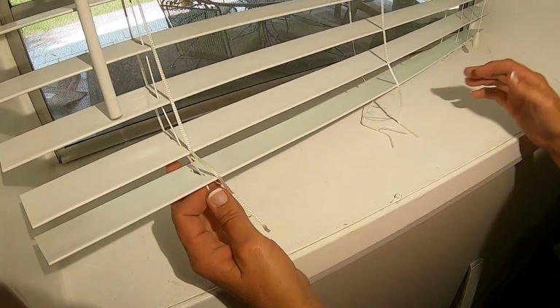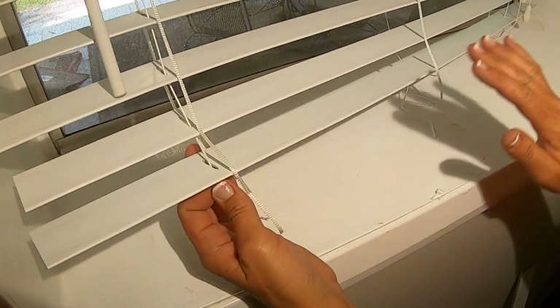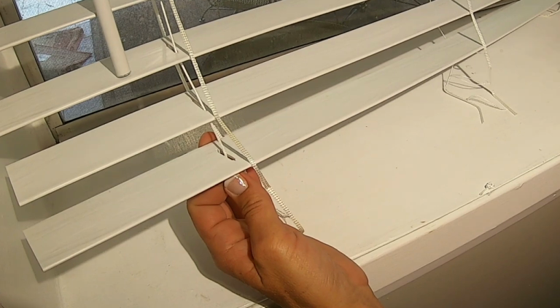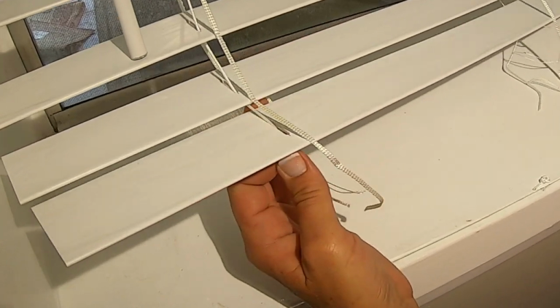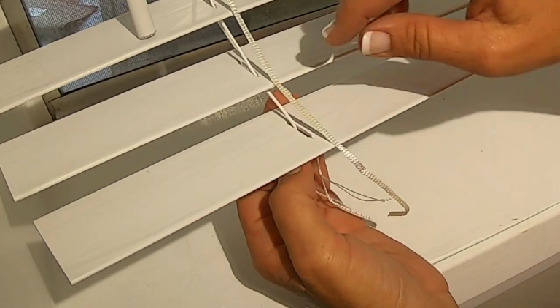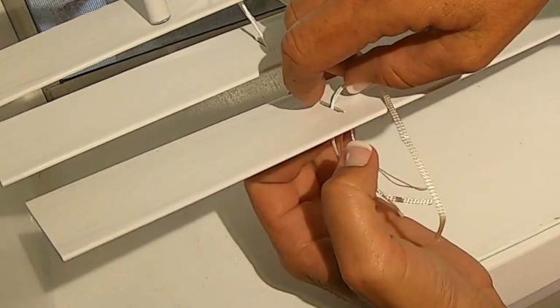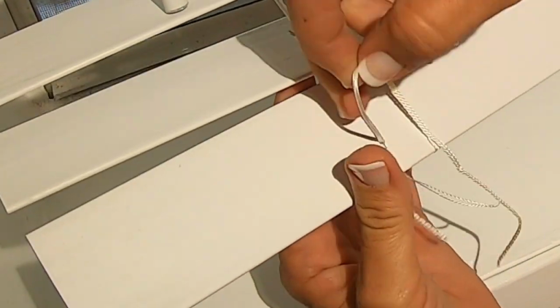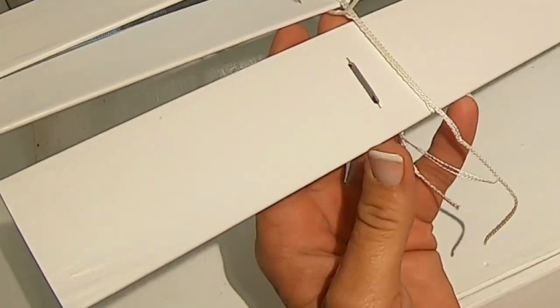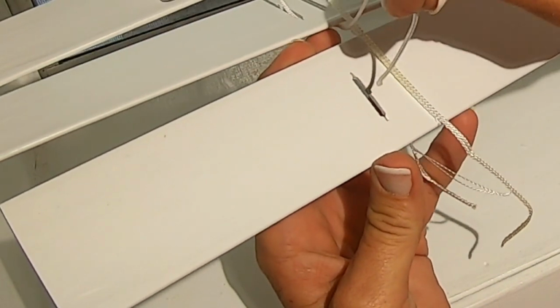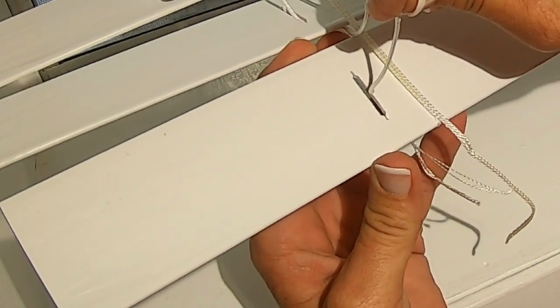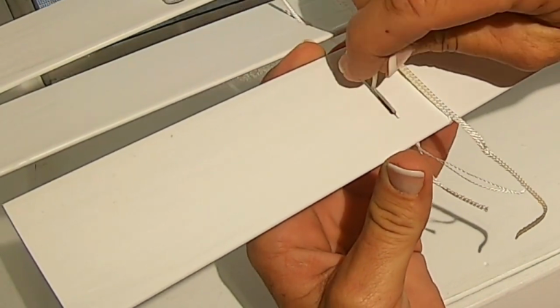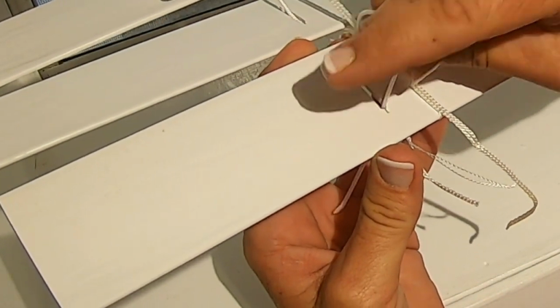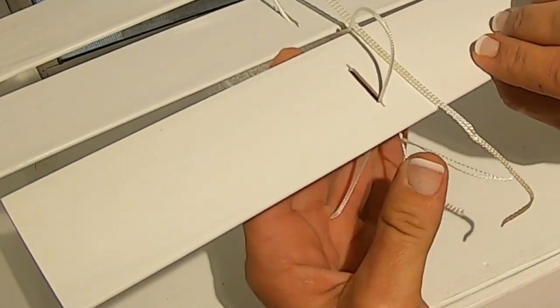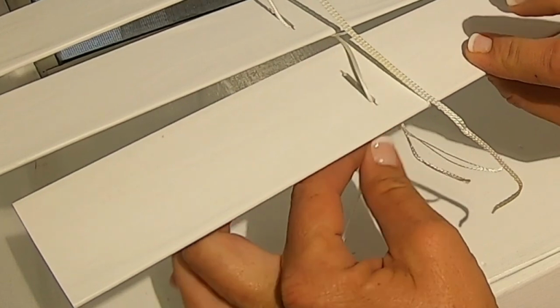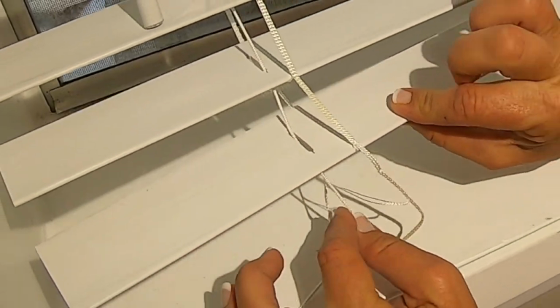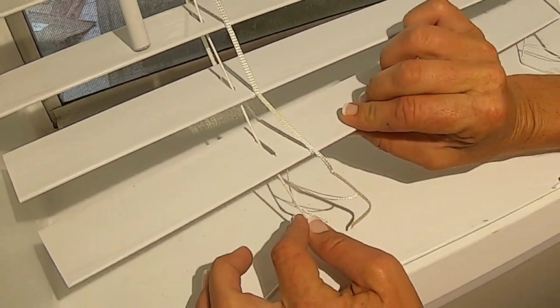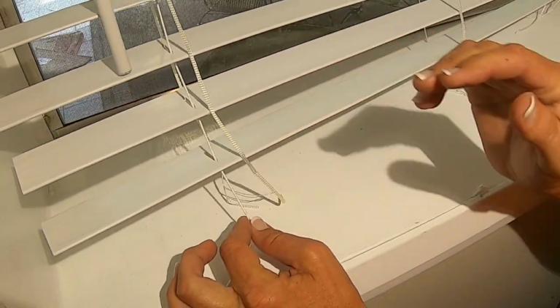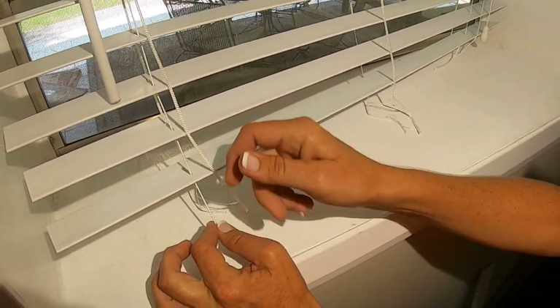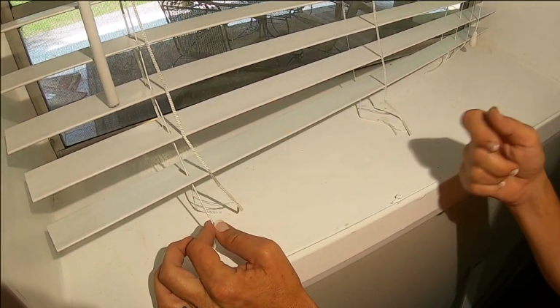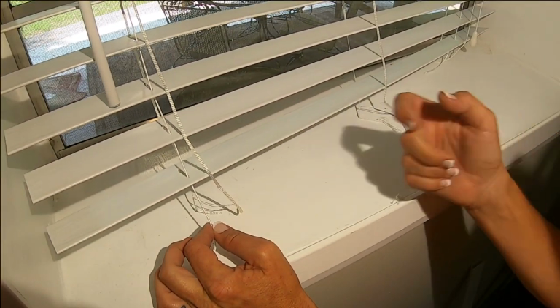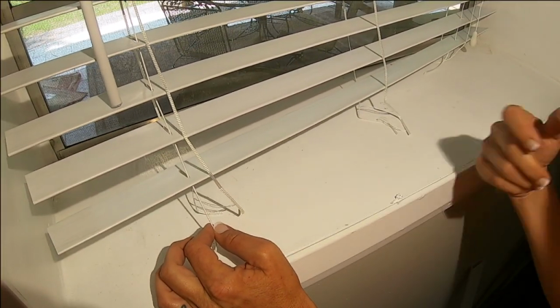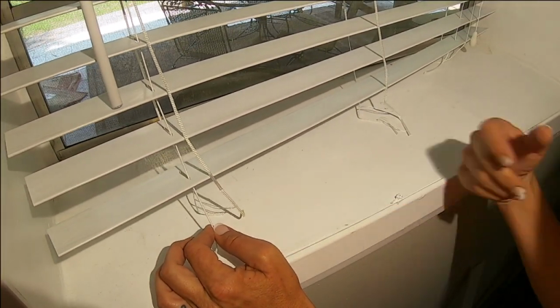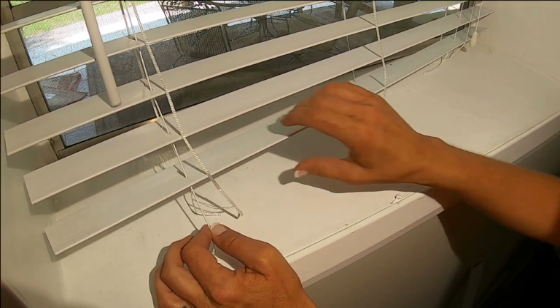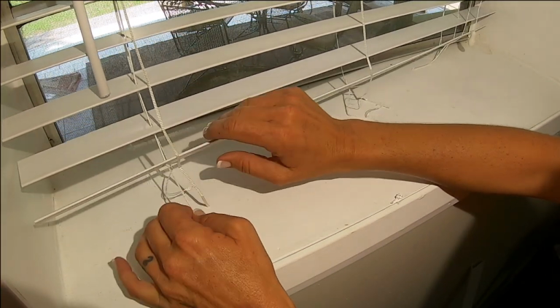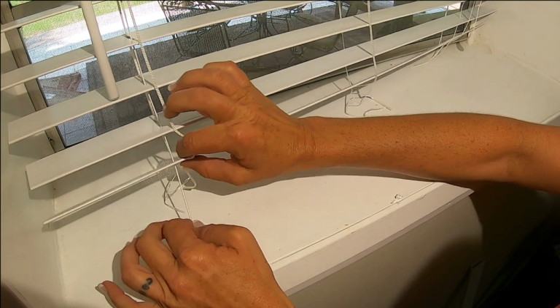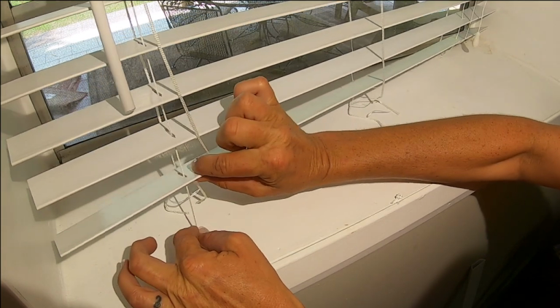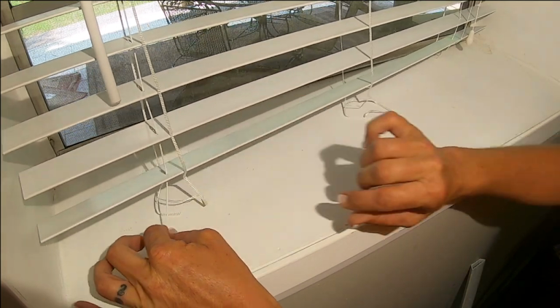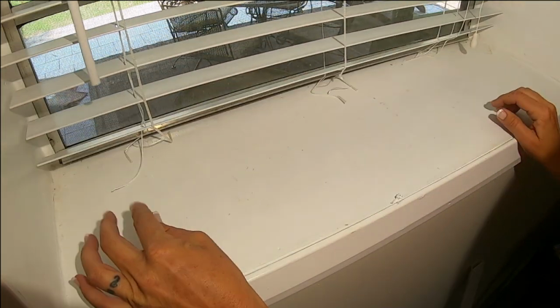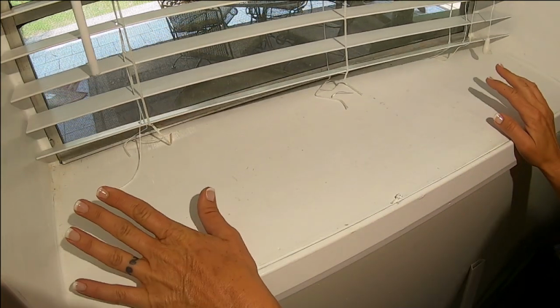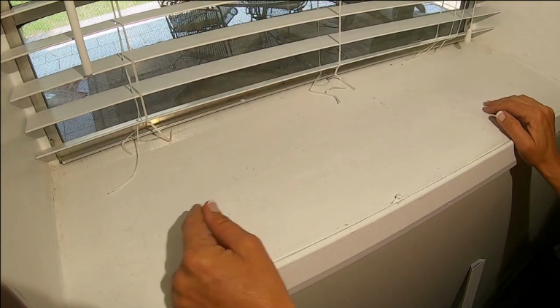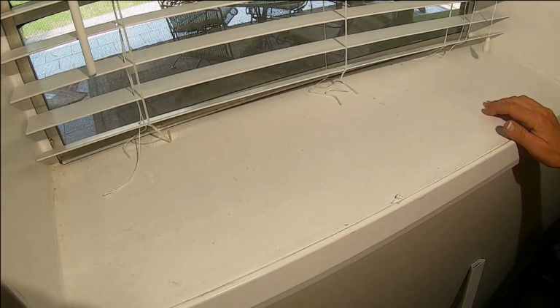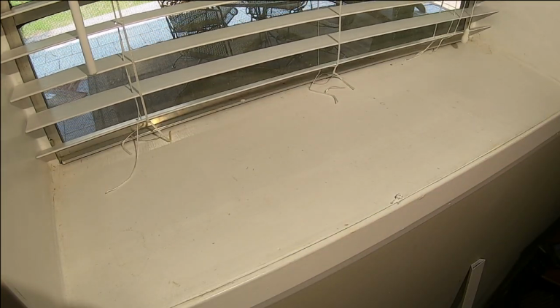On the two sides that have the pulley cords, you want to make sure the pulley cord is through the center of the bottom slat, because sometimes that can pull out when you're sliding your slats out. So just make sure and double check those.